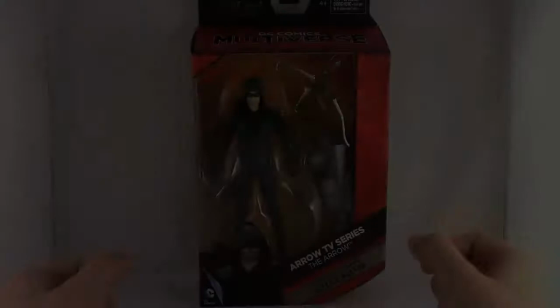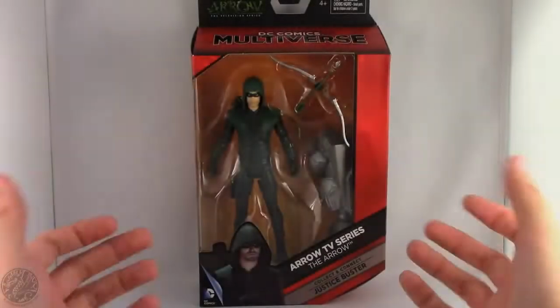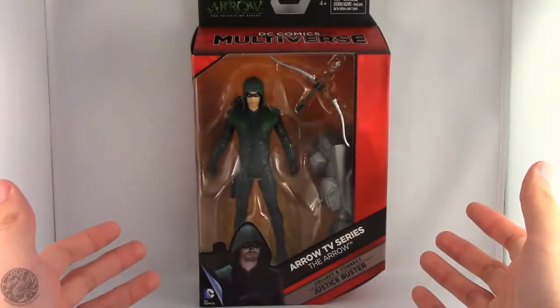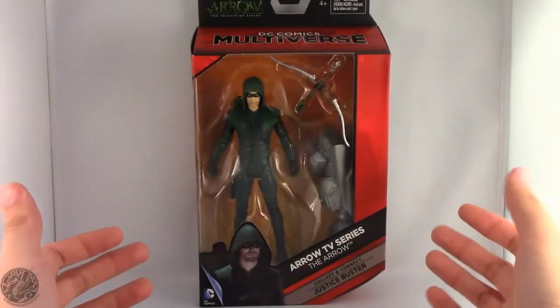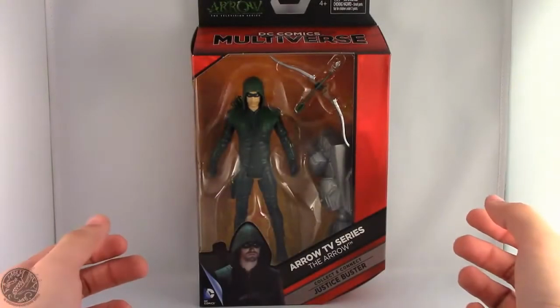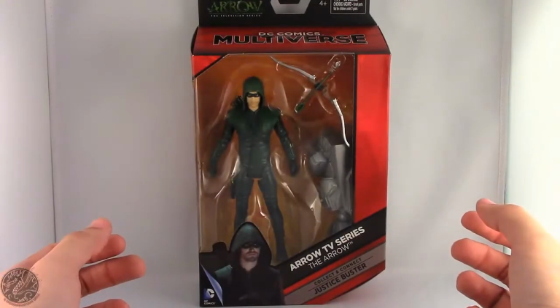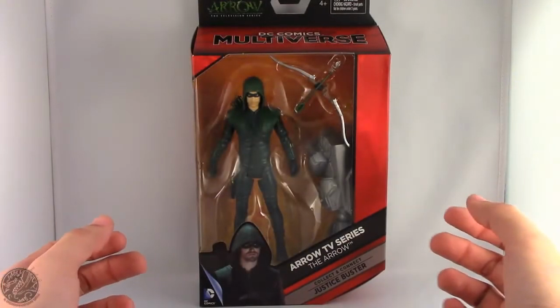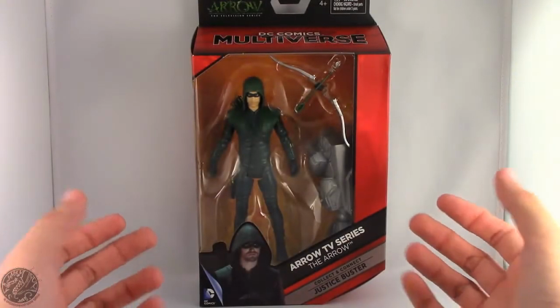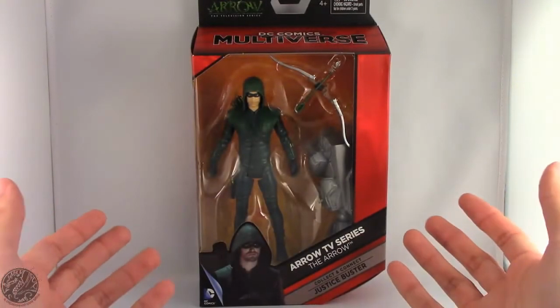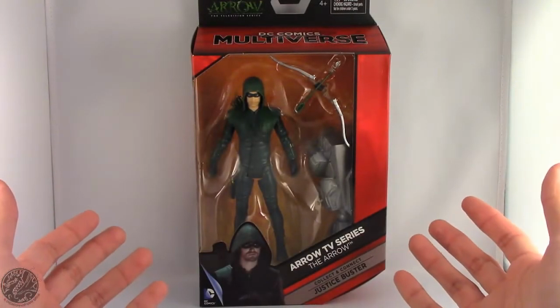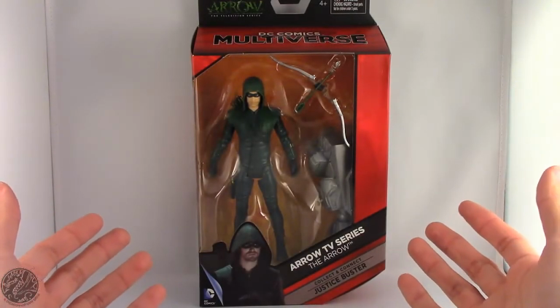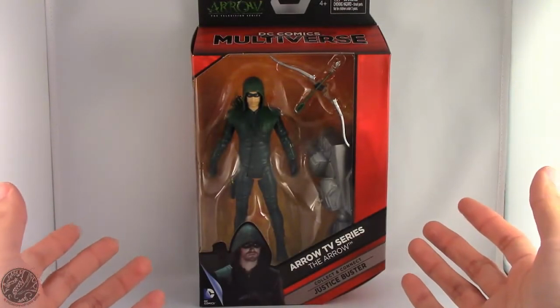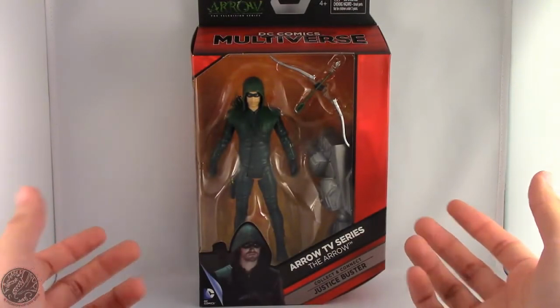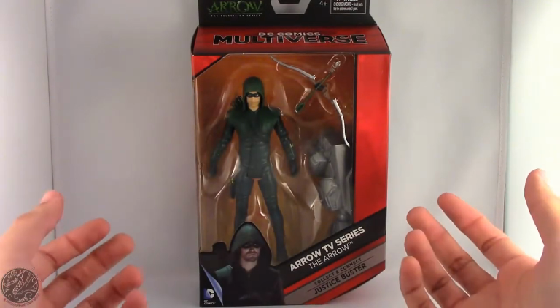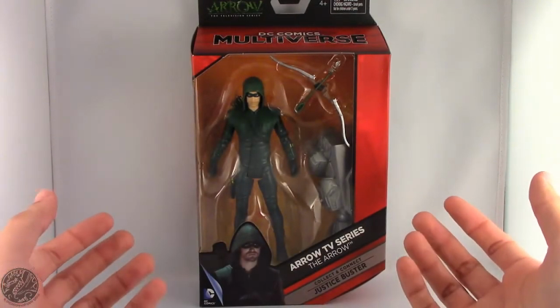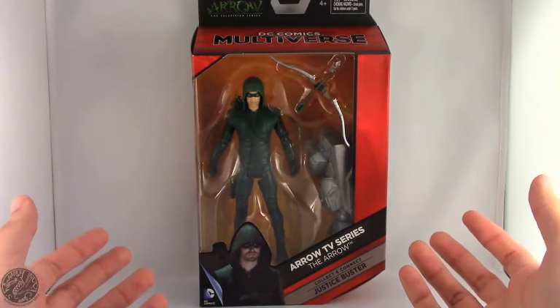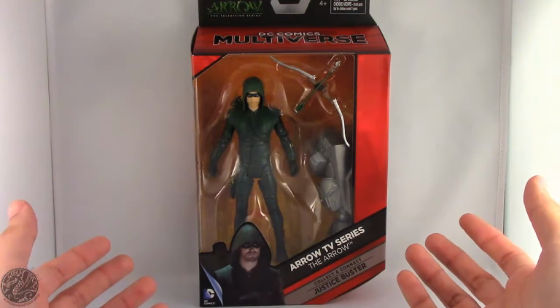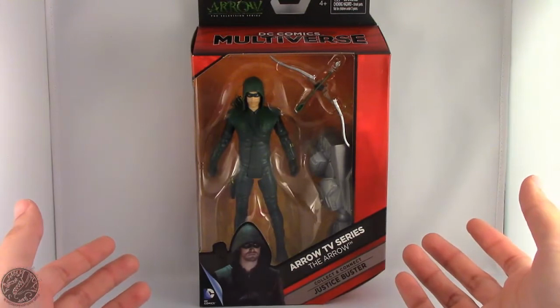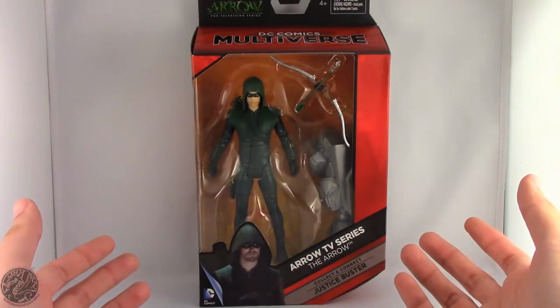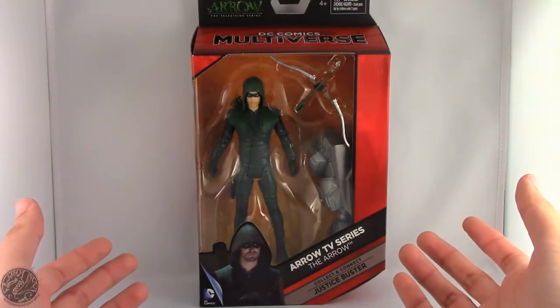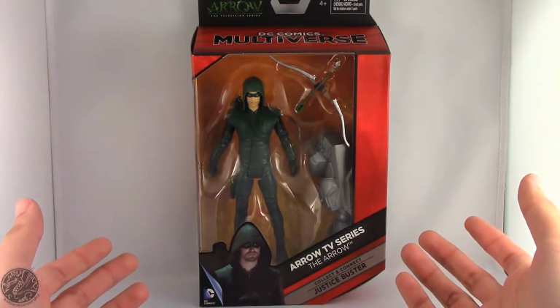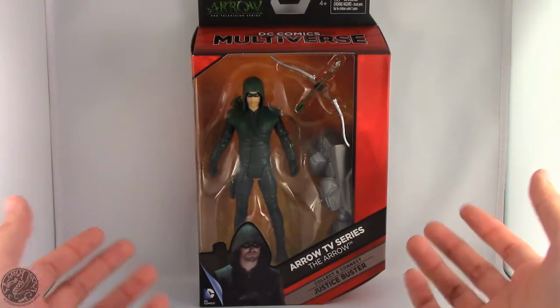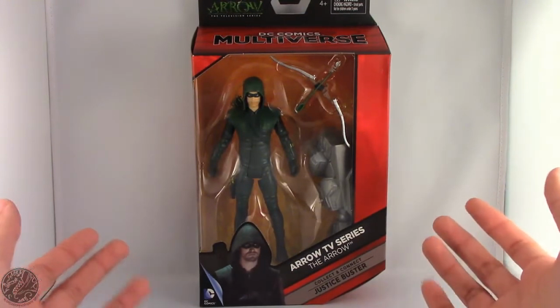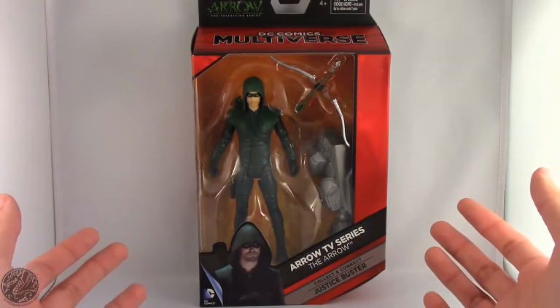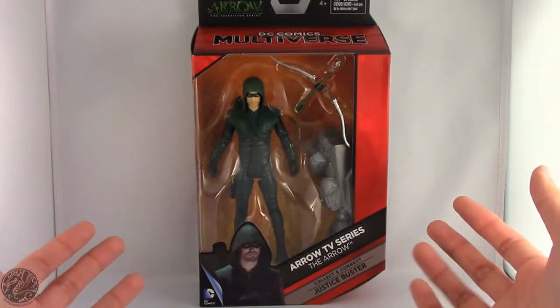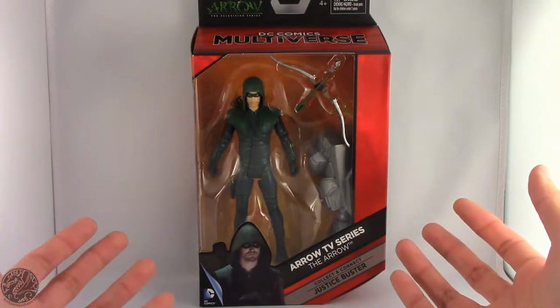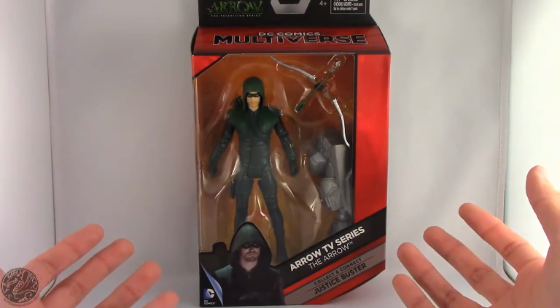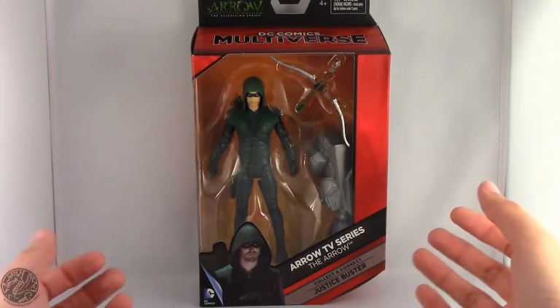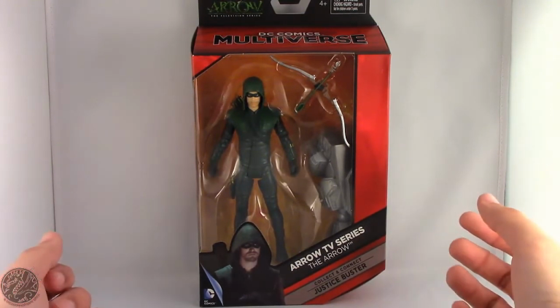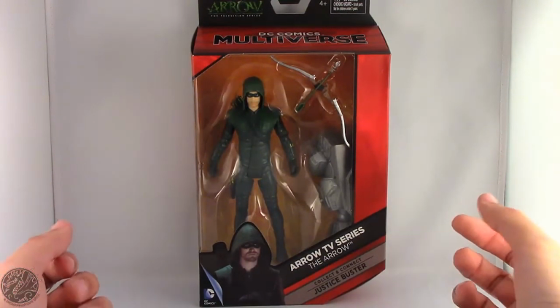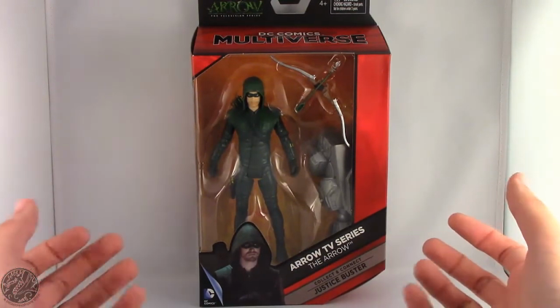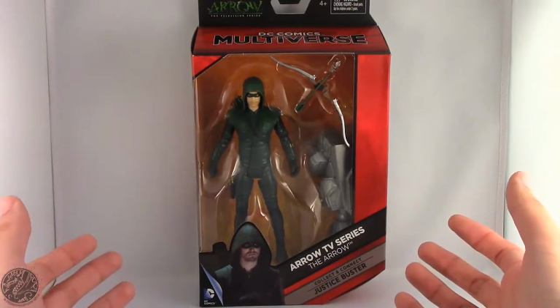What's going on everybody? King of Dragons 5000 here coming at you with another figure review. Today we'll be having a look at the DC Comics Multiverse Arrow TV series — The Arrow.